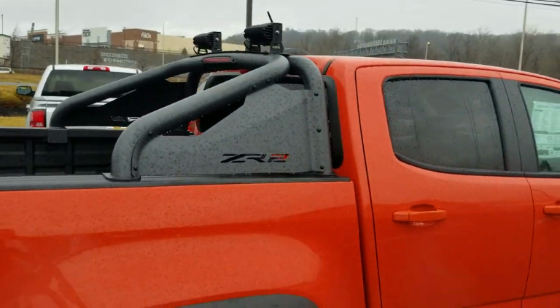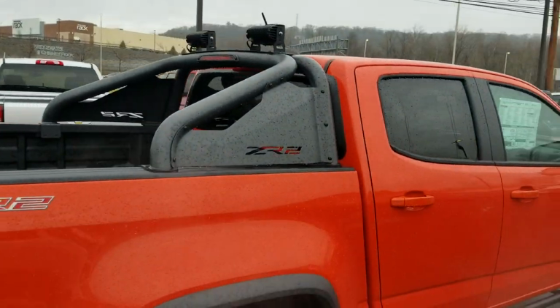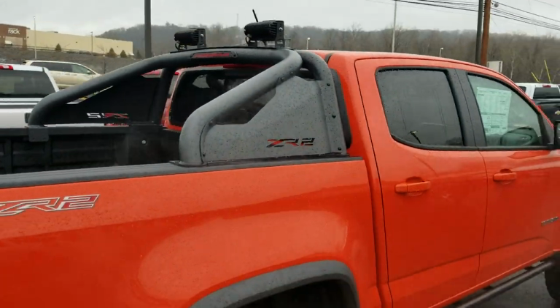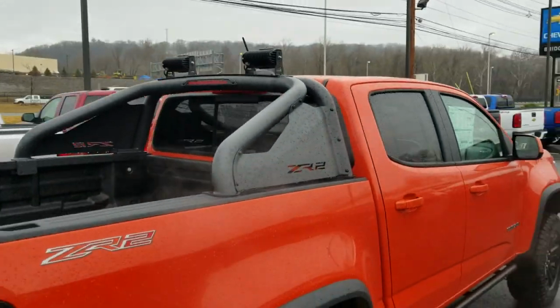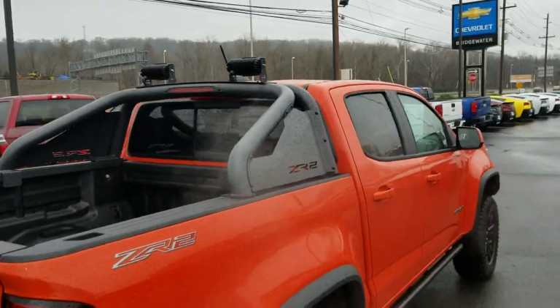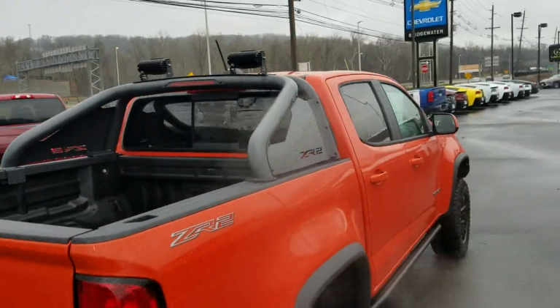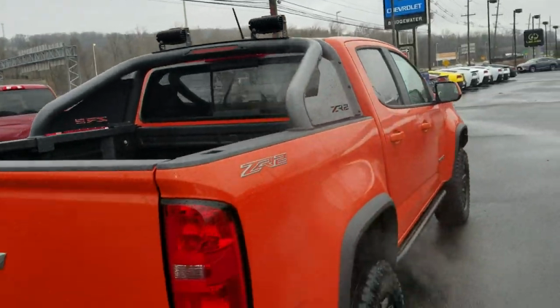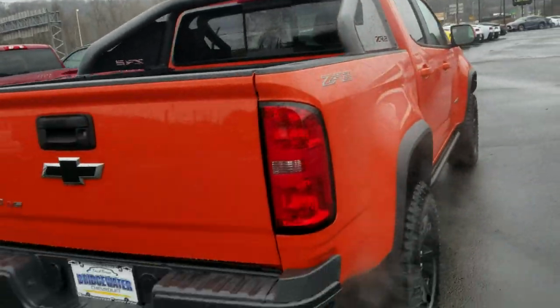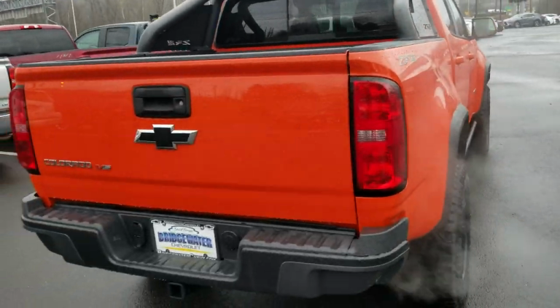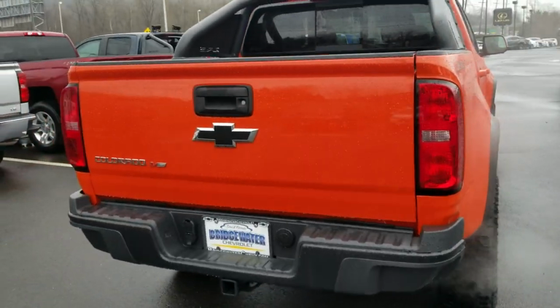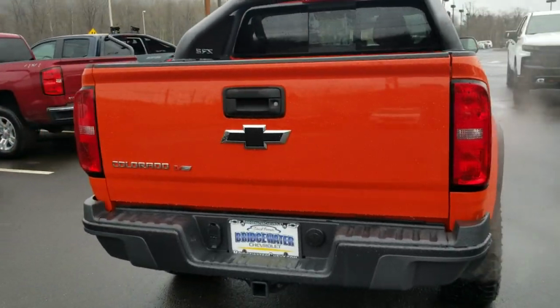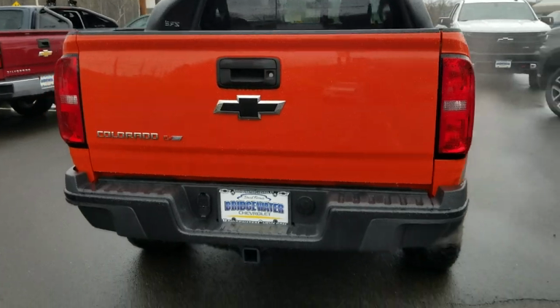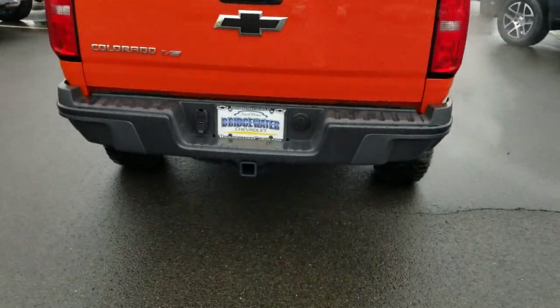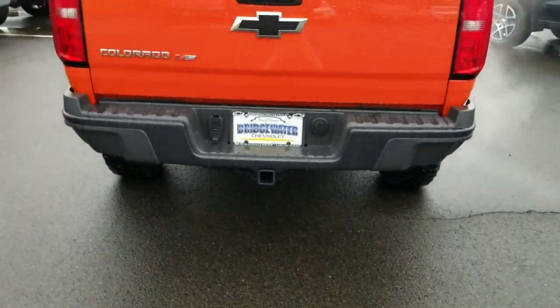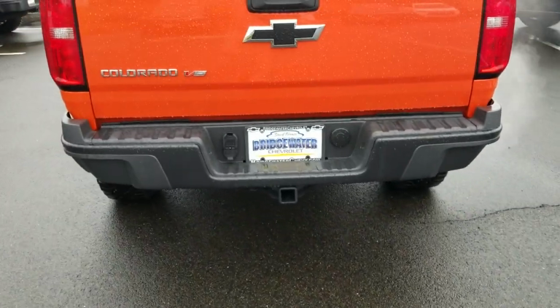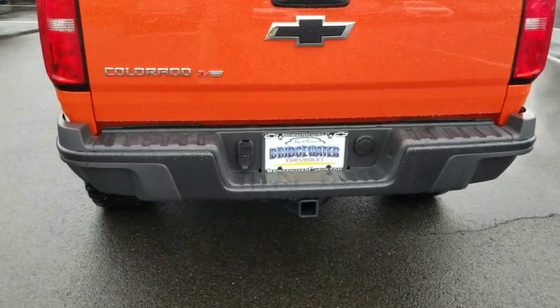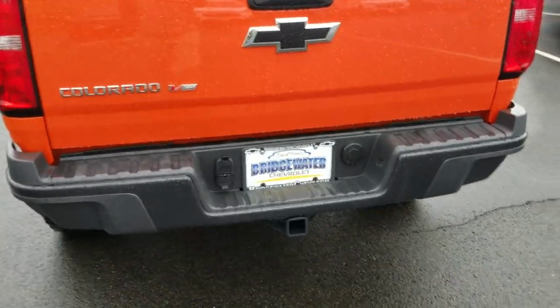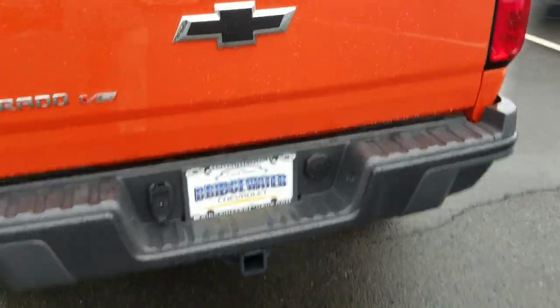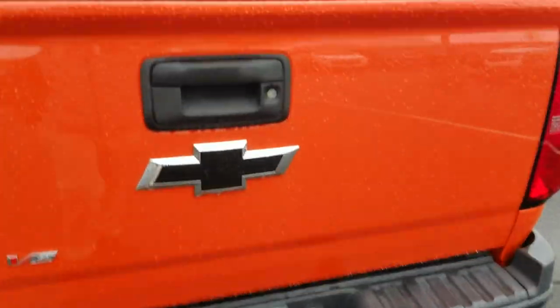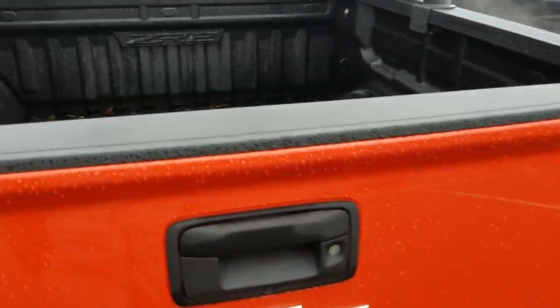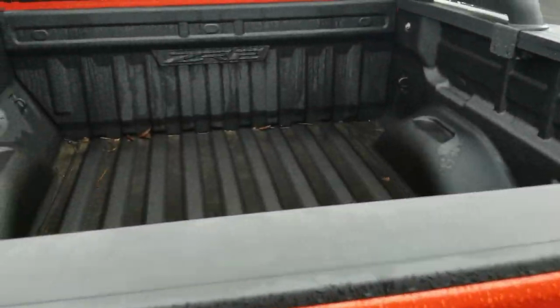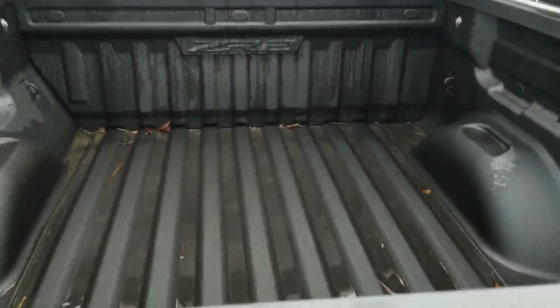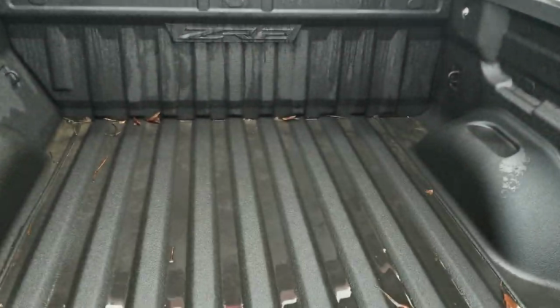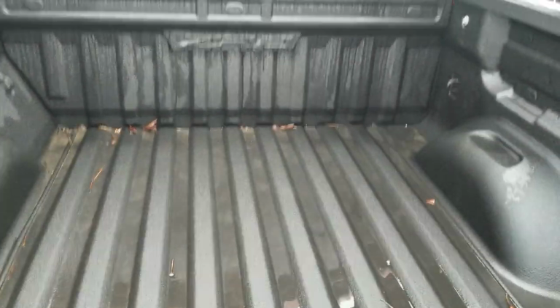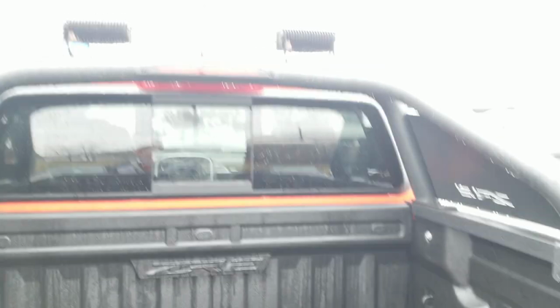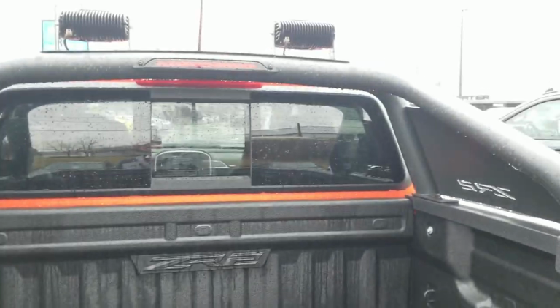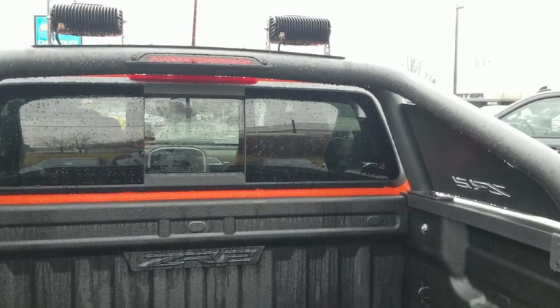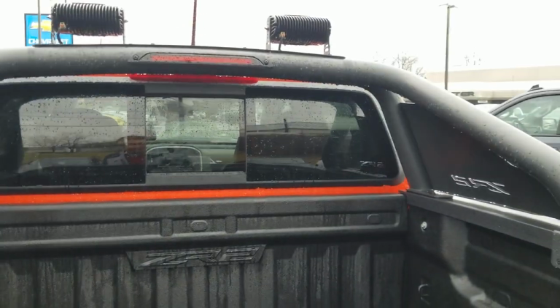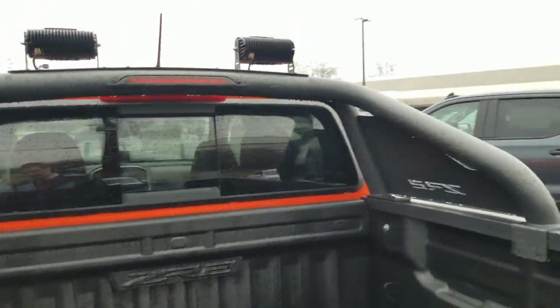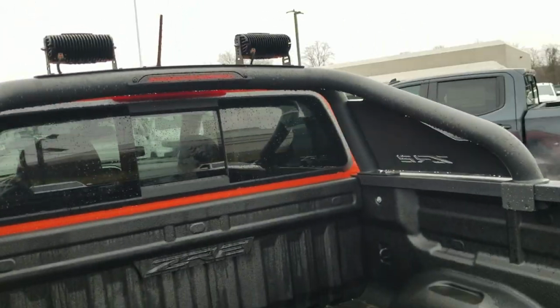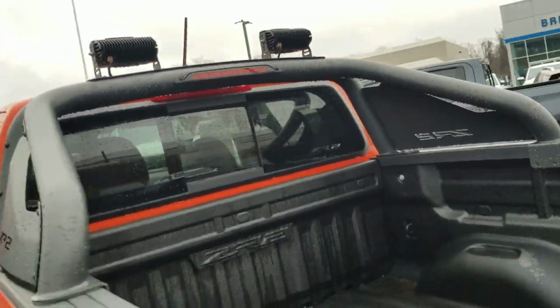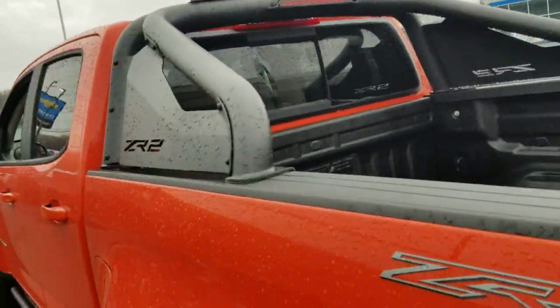Here's the ZR2 with the lights on the back, again blacked-out bow tie, trailer package, spray-in bedliner, and sliding rear window. The truck is just gorgeous.